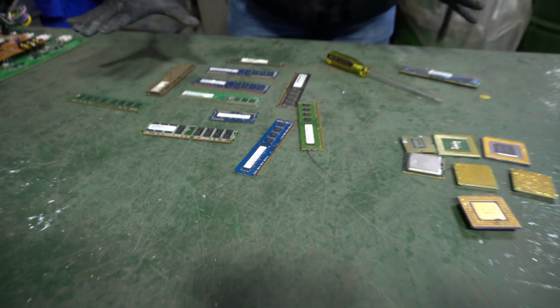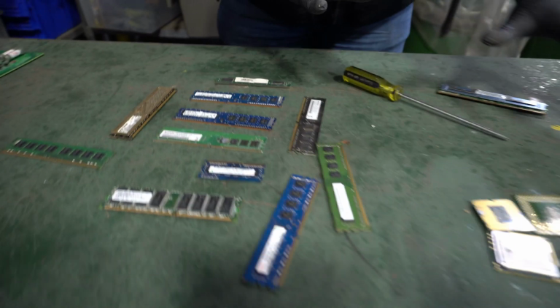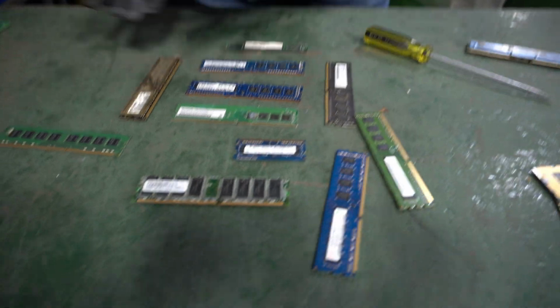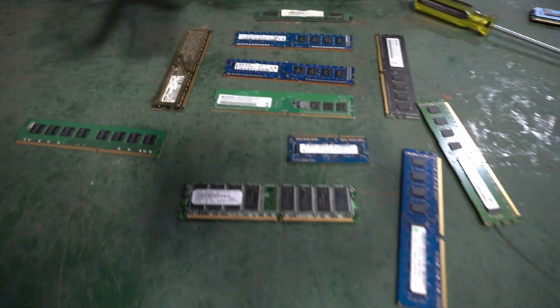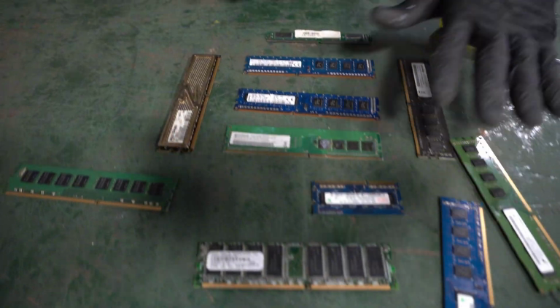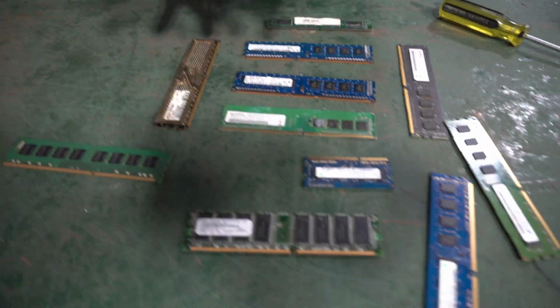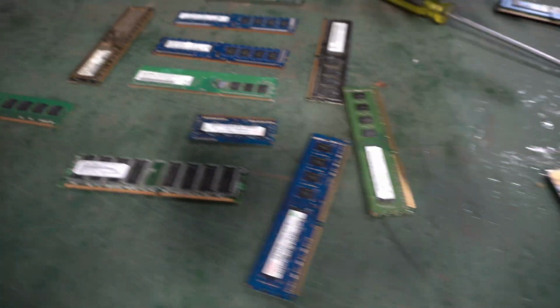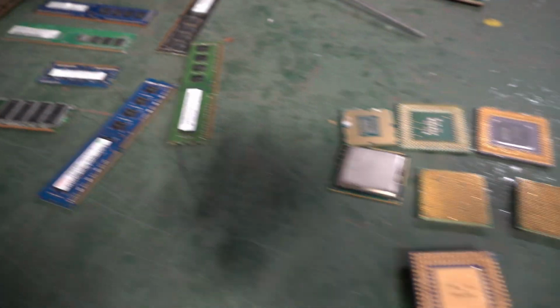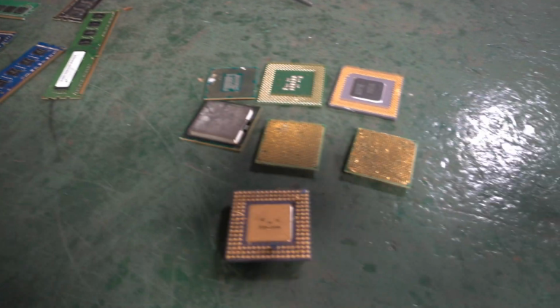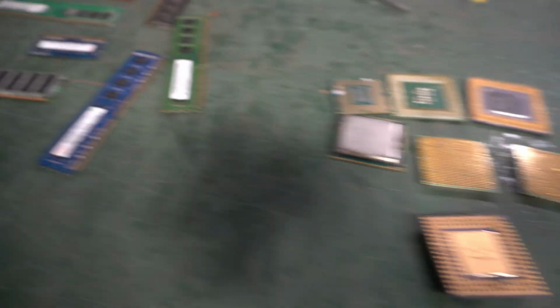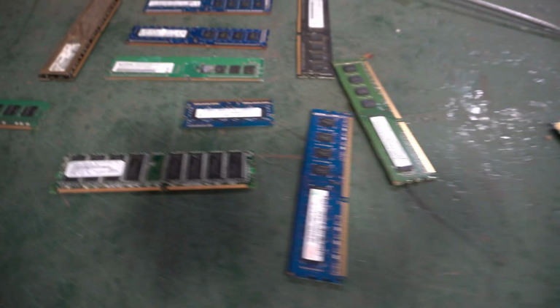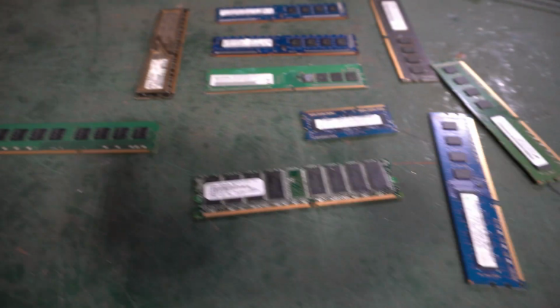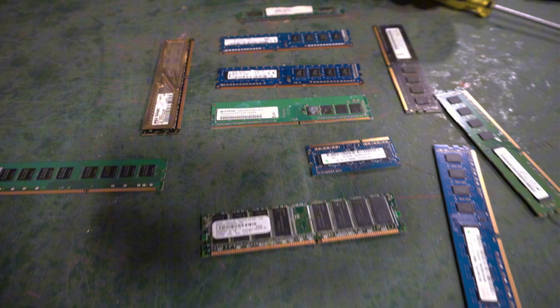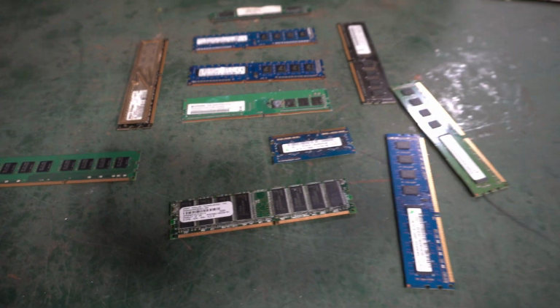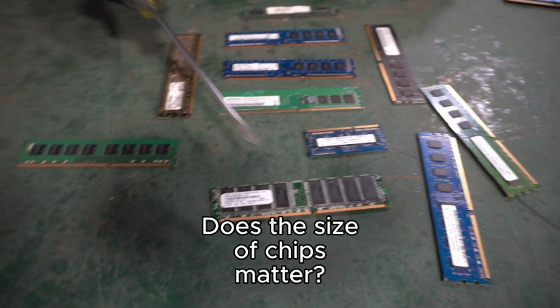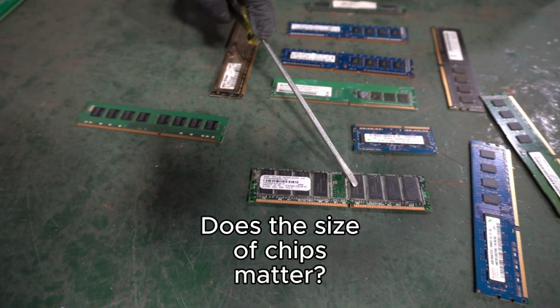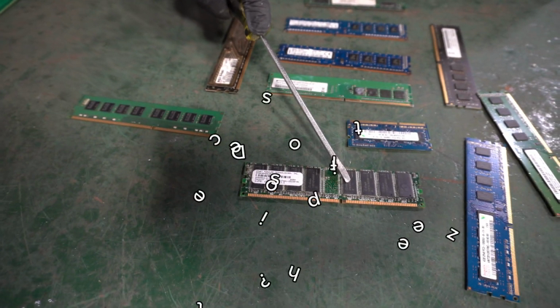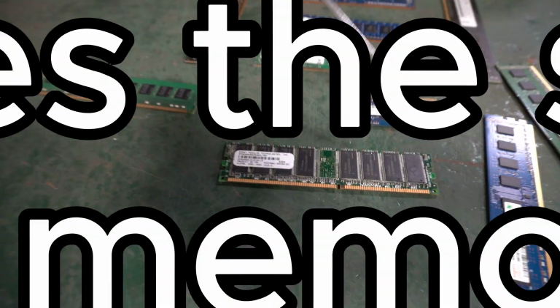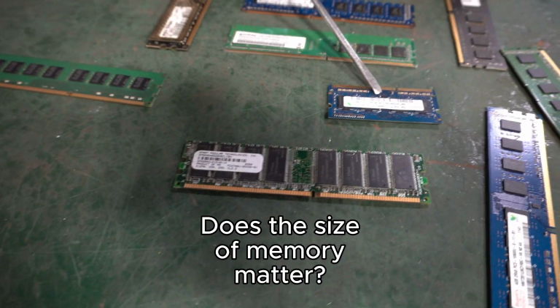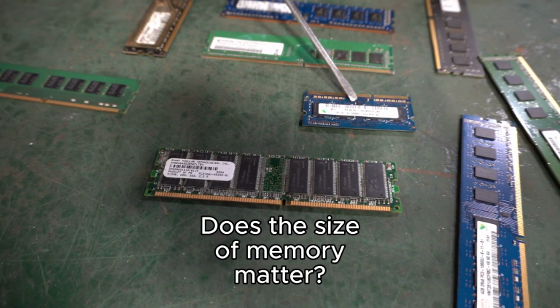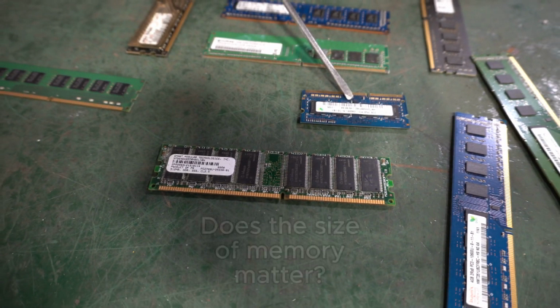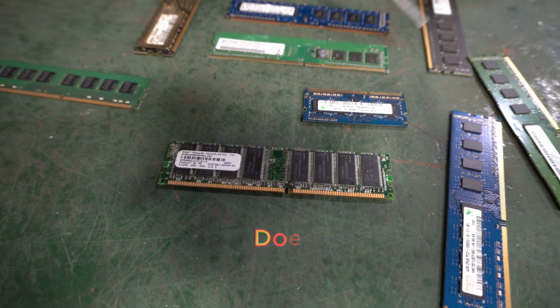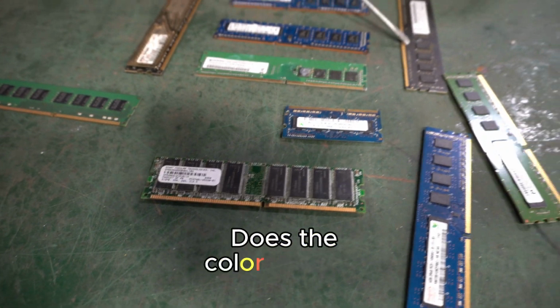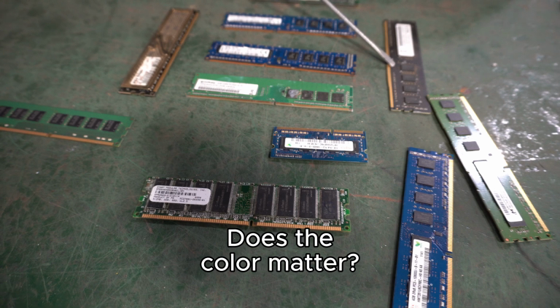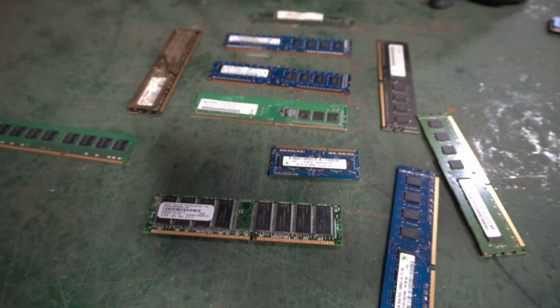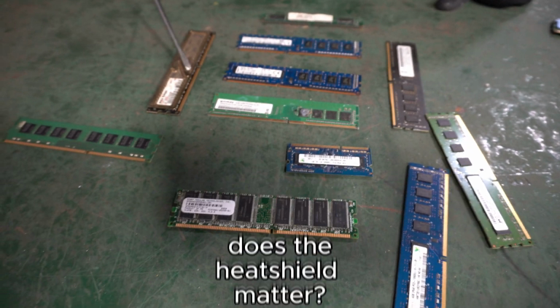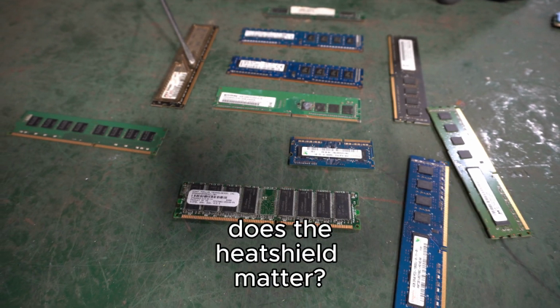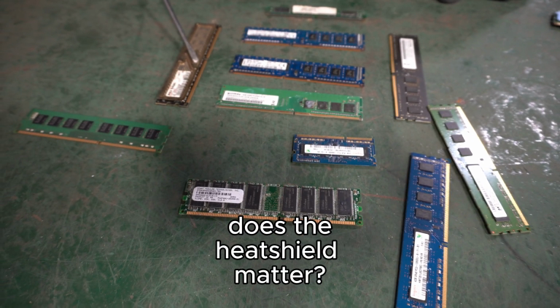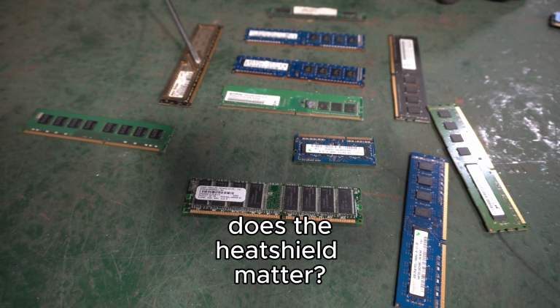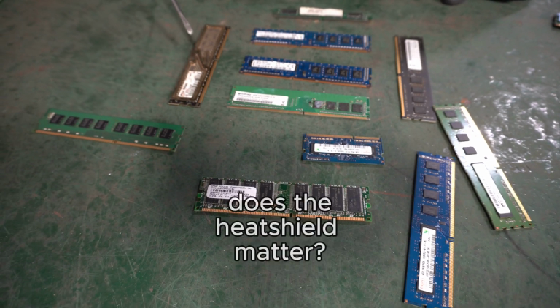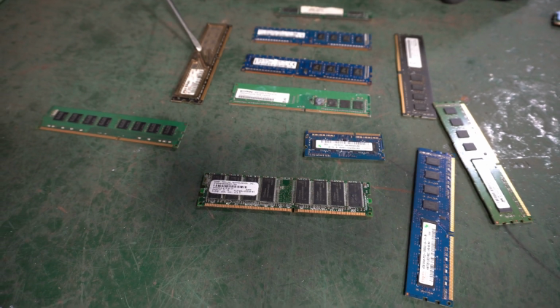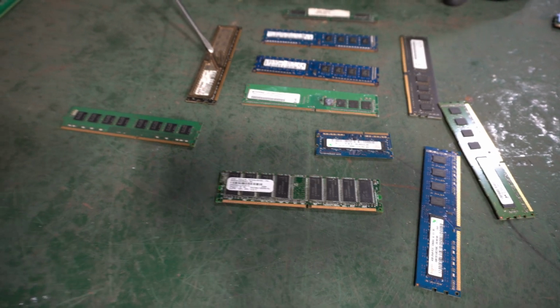In front of me I have a whole mix of different types of memory. Some people have asked: does the size of the chips matter? Does the size of the memory matter? Does the color matter? Does the outside jacket matter? I want to go over some of these things.